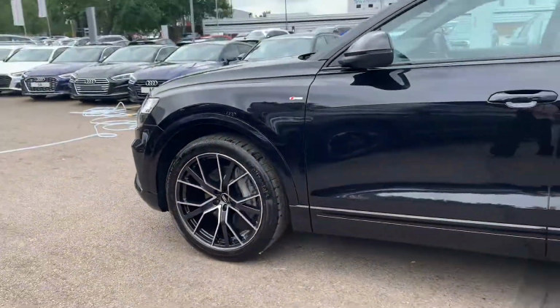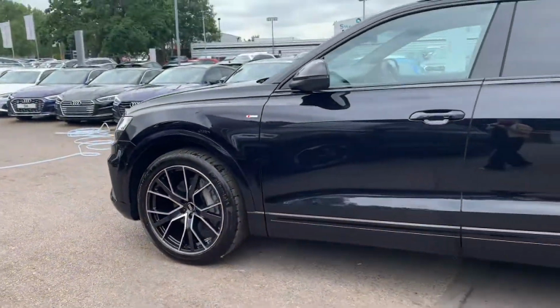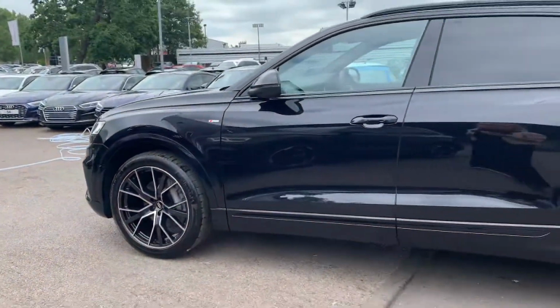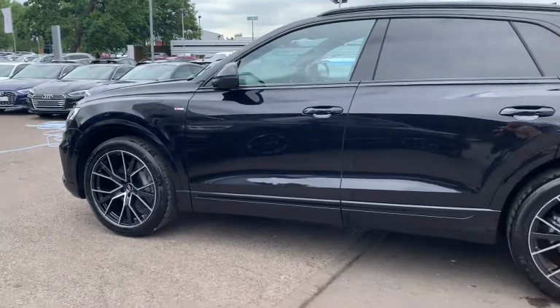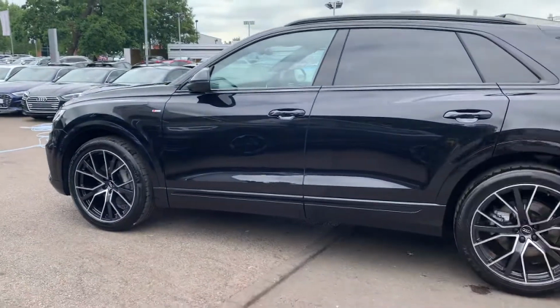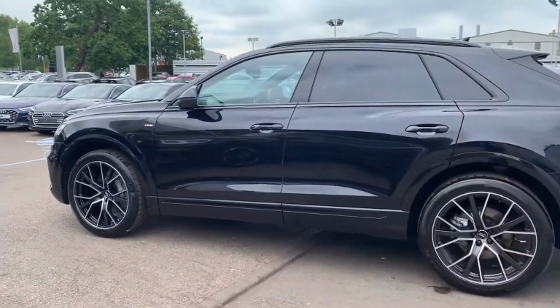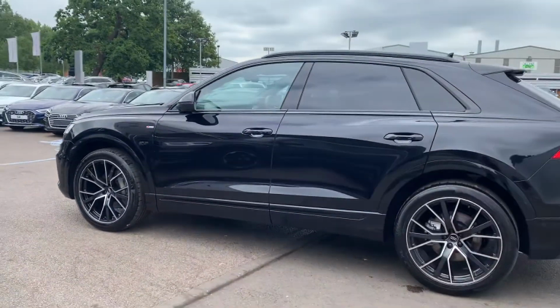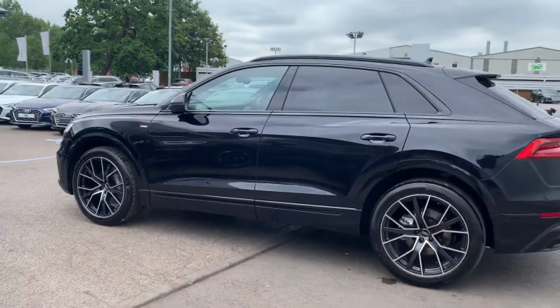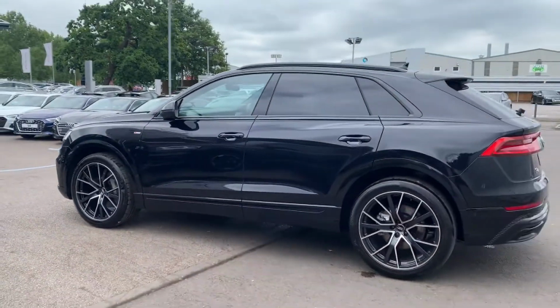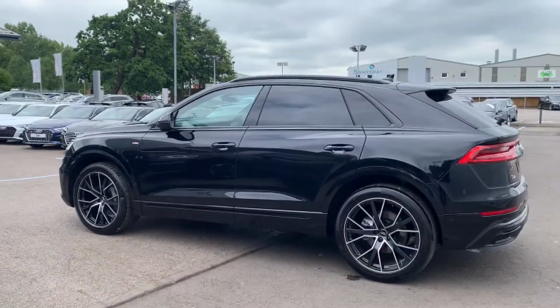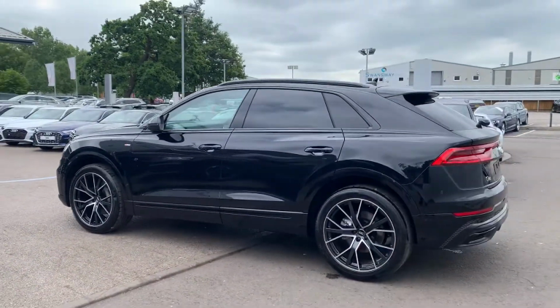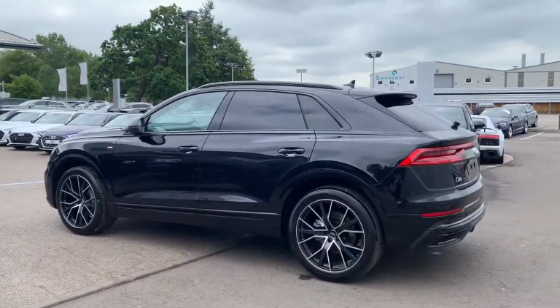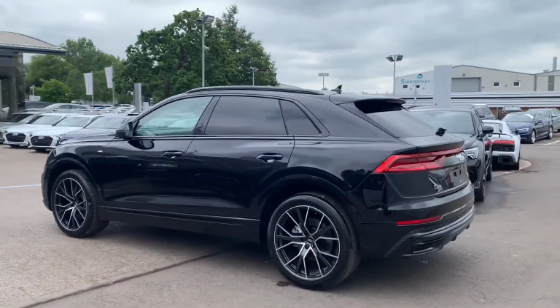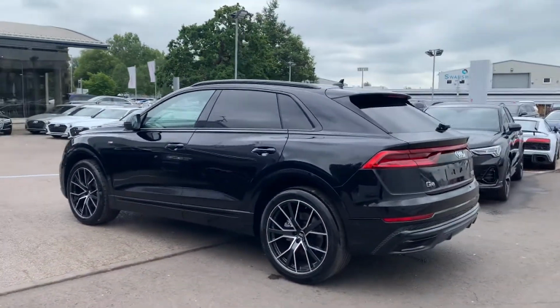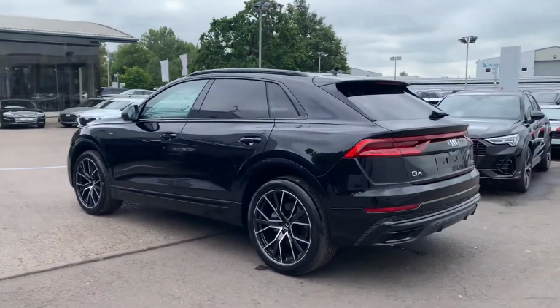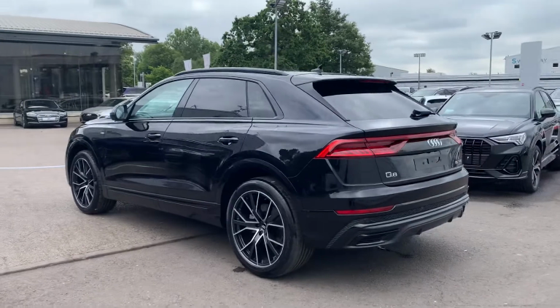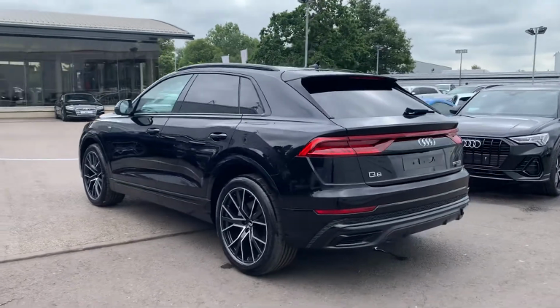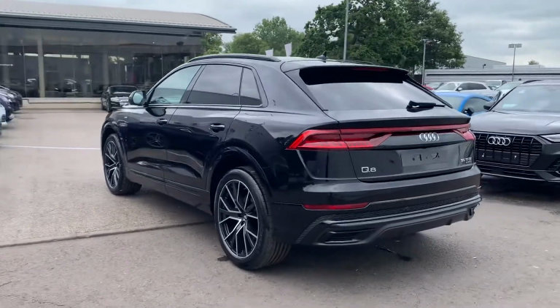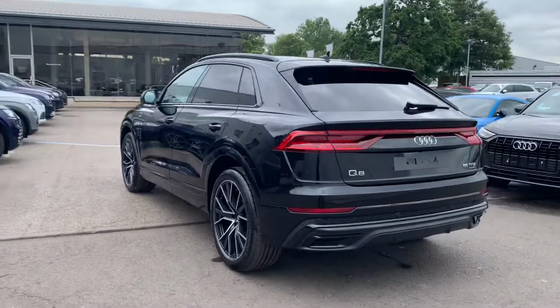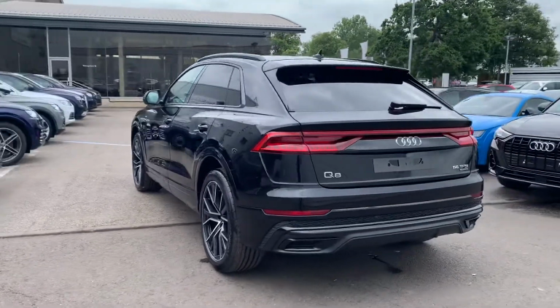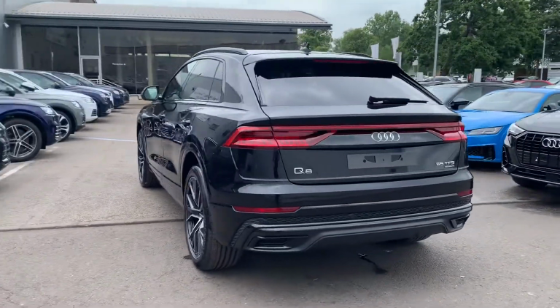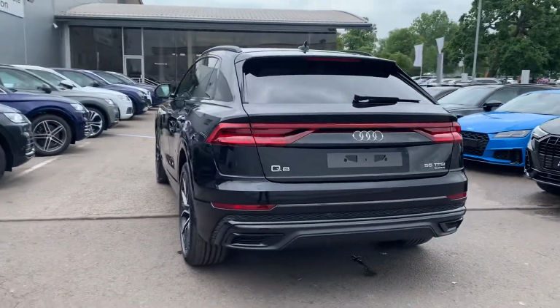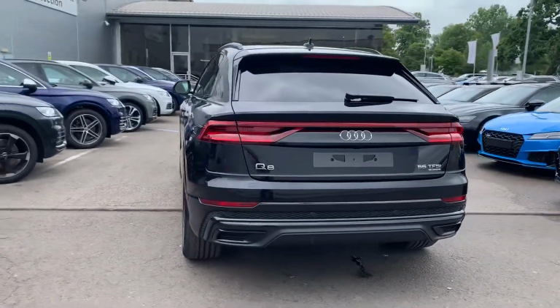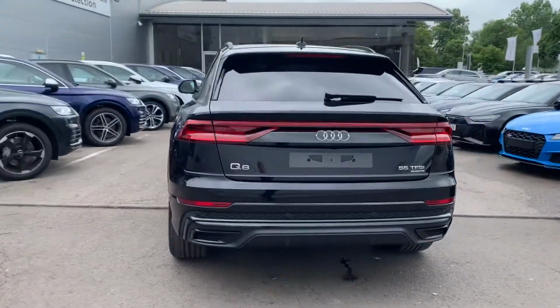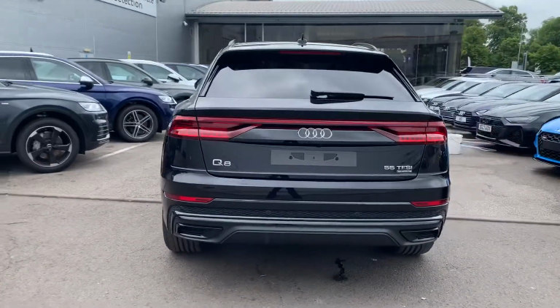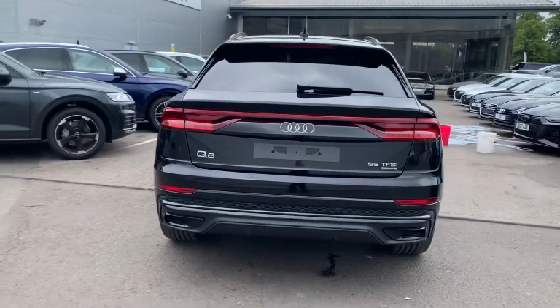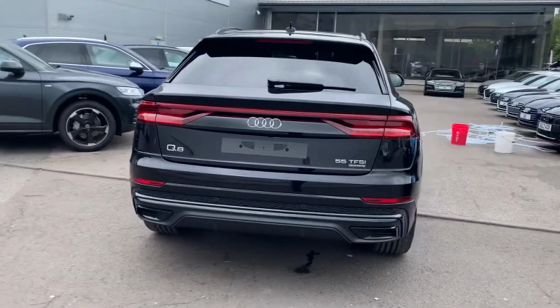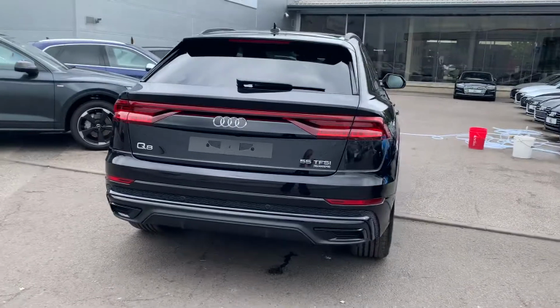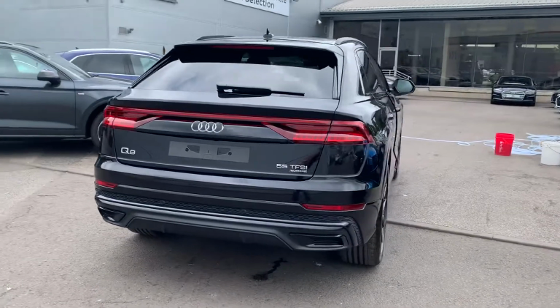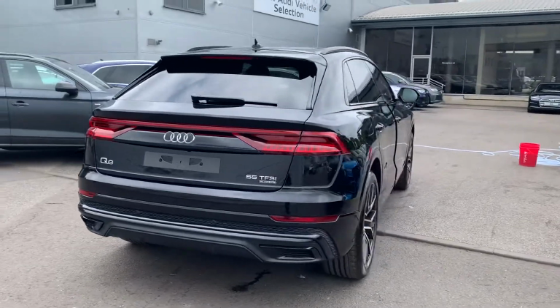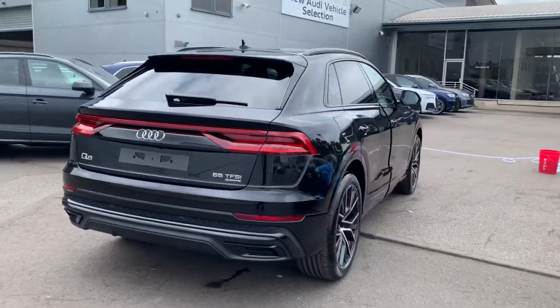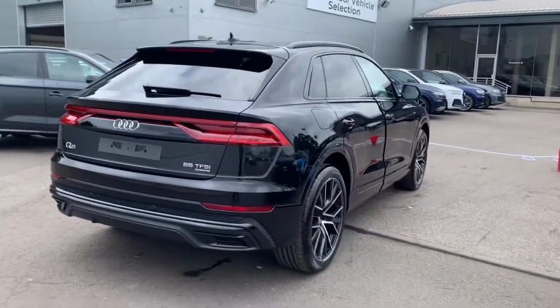Black styling including the black roof rails, privacy glass from the B-pillar backwards, power operated tailgate, dynamic indicator, rear parking sensors and the rear reverse camera.